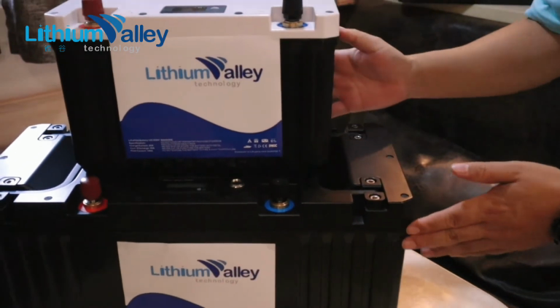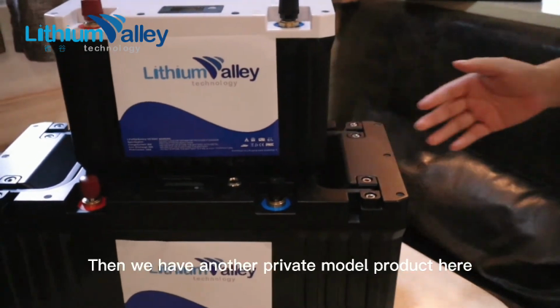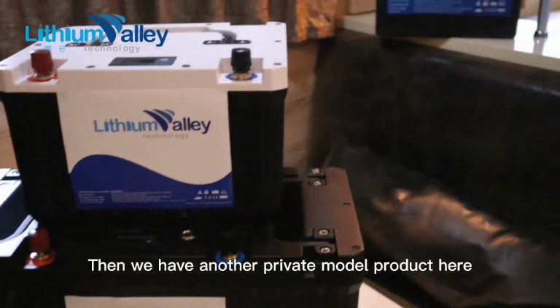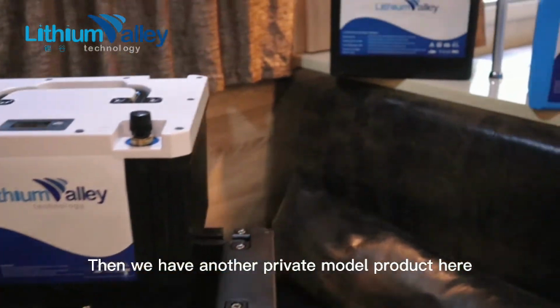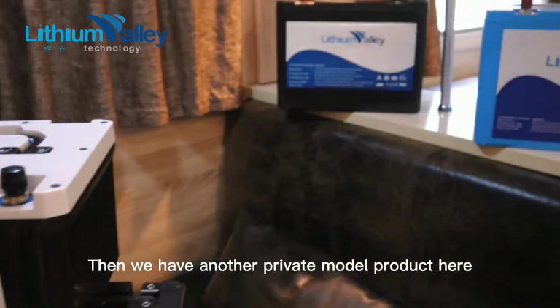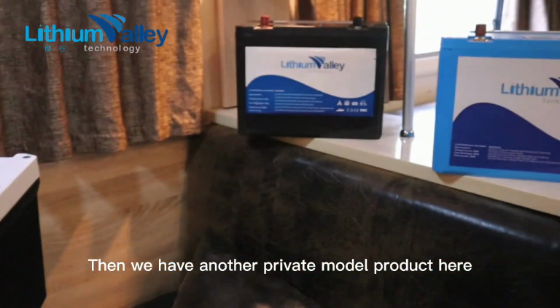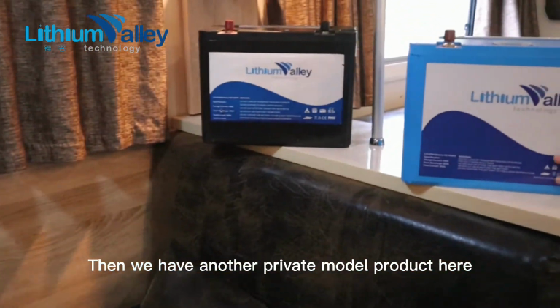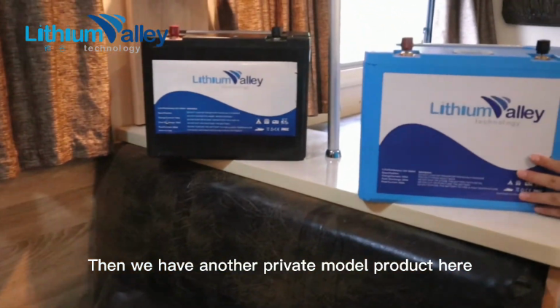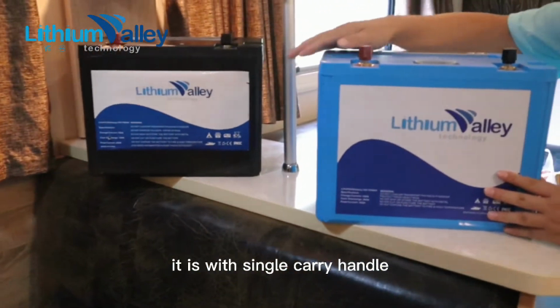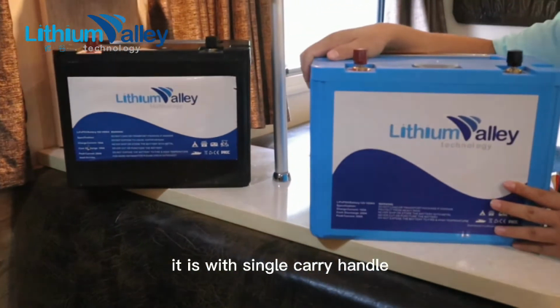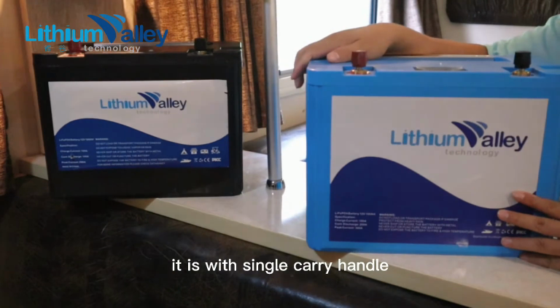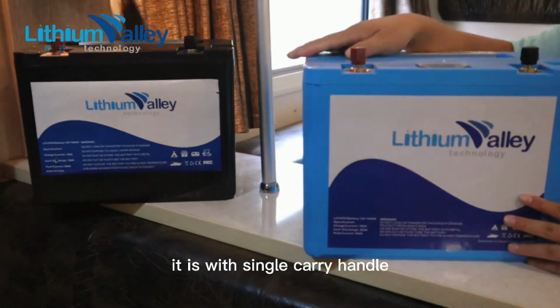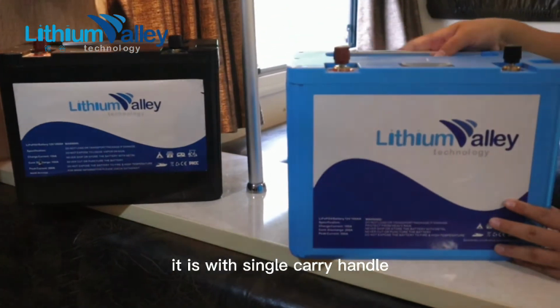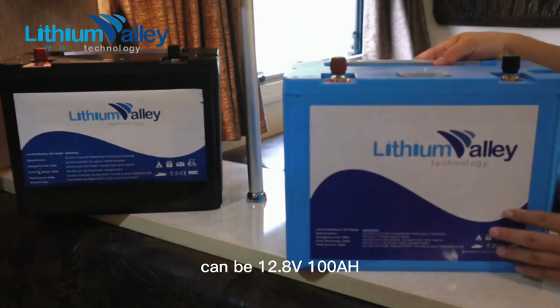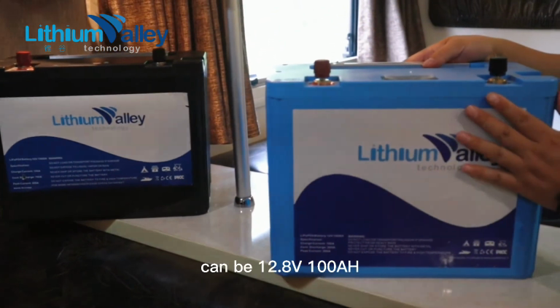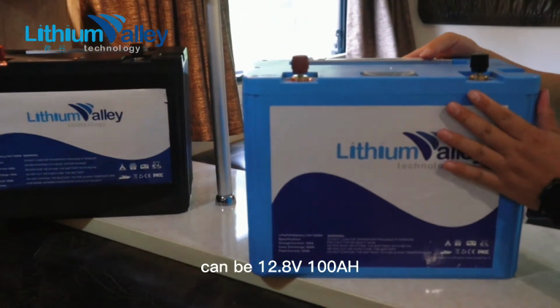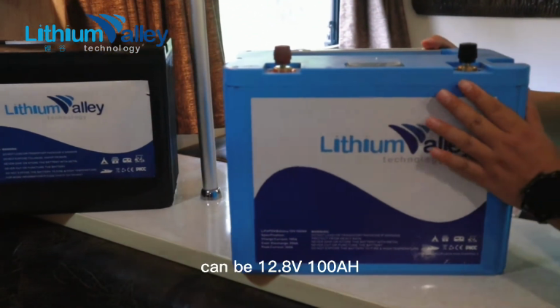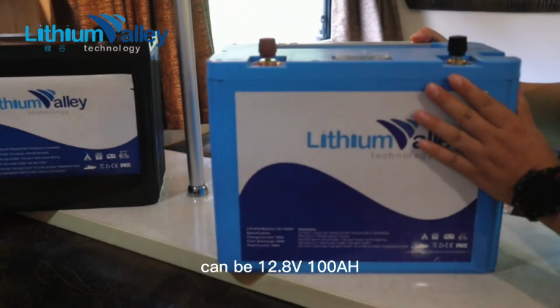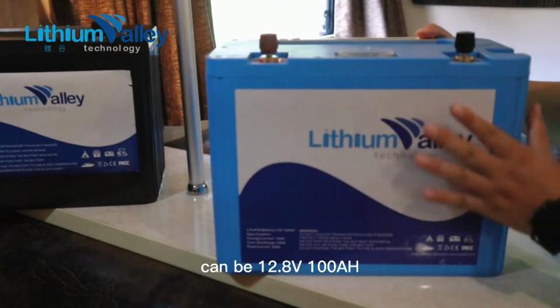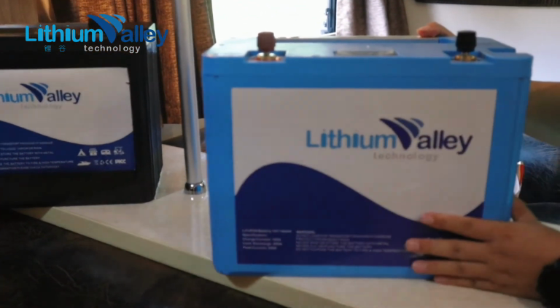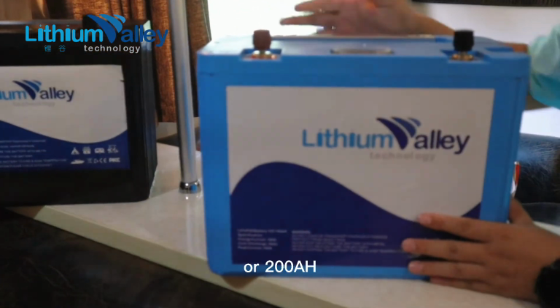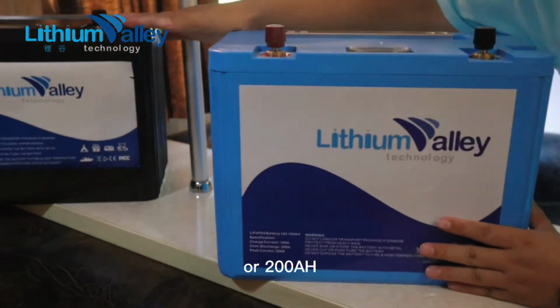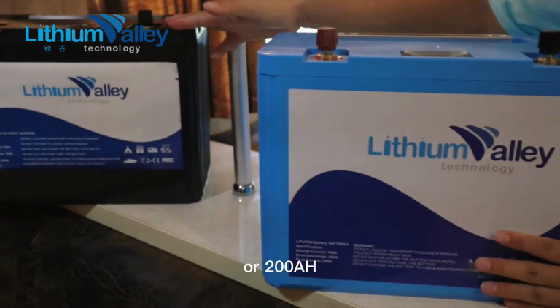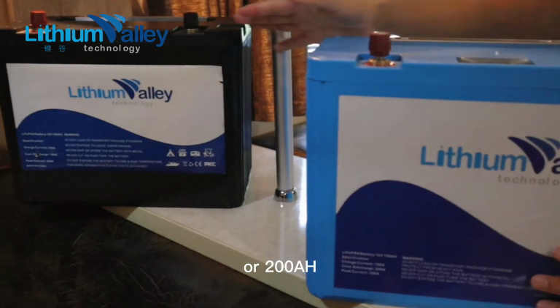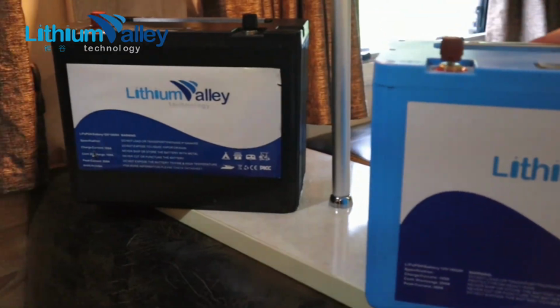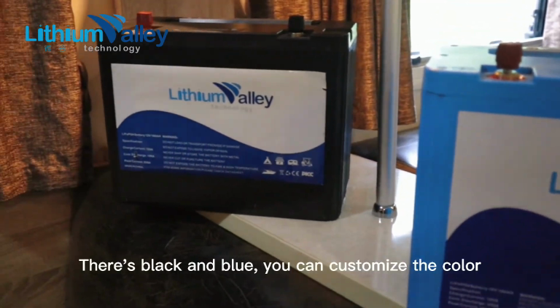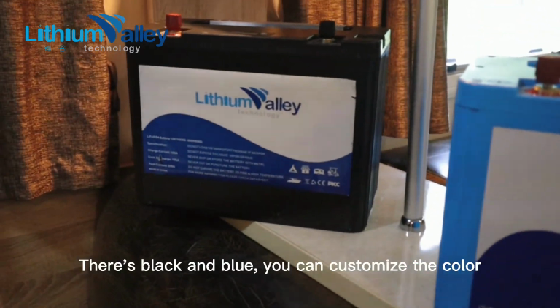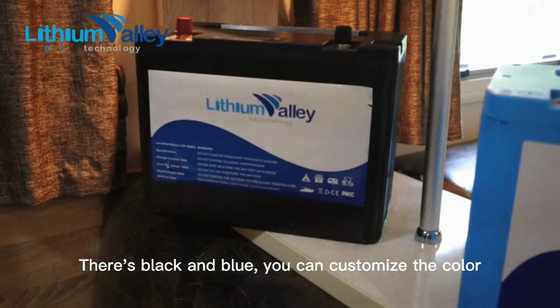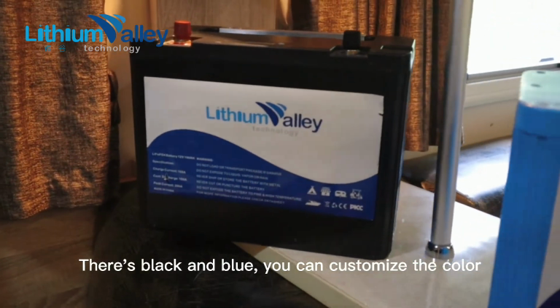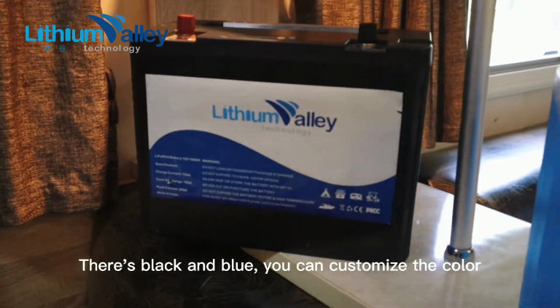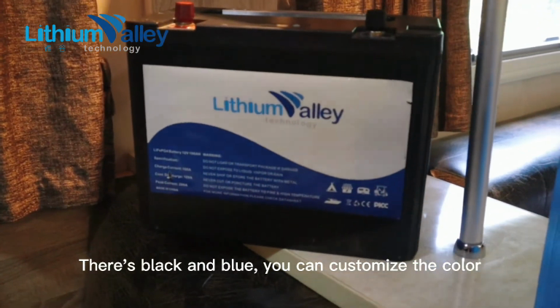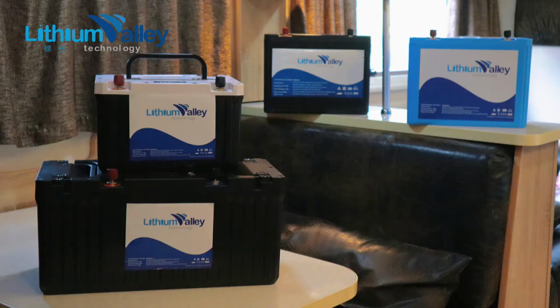Then we have another private model product here. It is with a single carry handle, and can be 12.8V 100Ah or 200Ah. It comes in black and blue — you can customize the color.